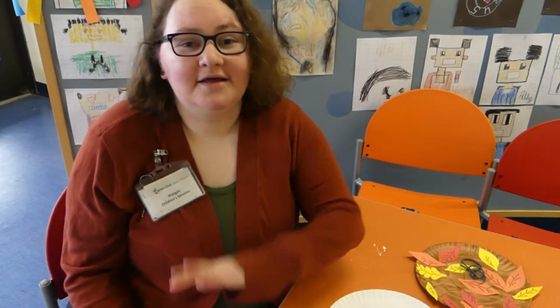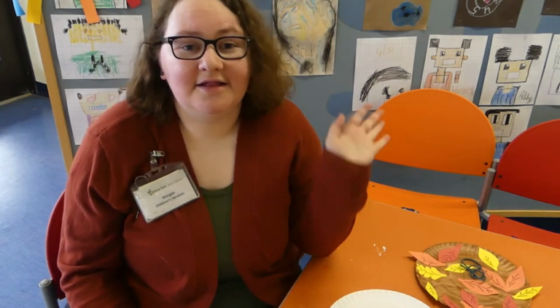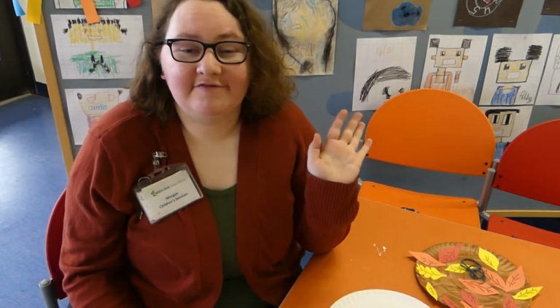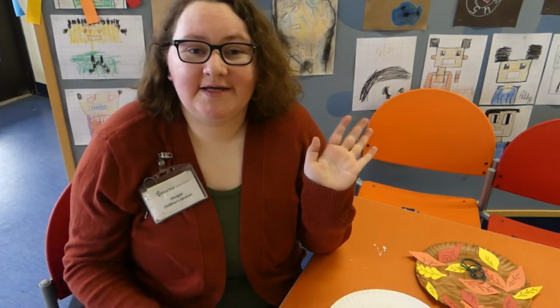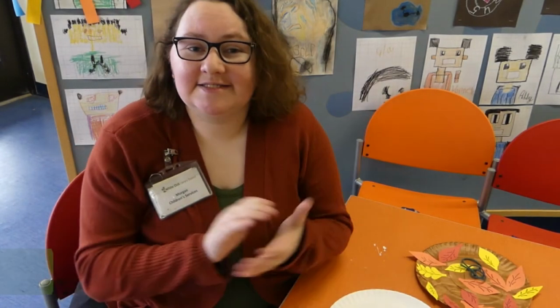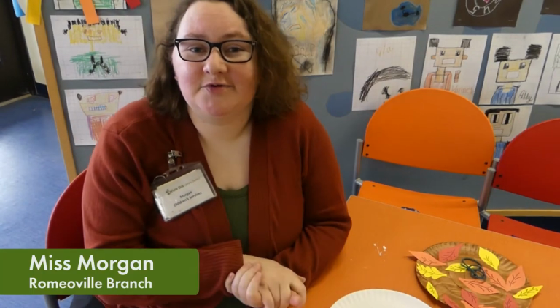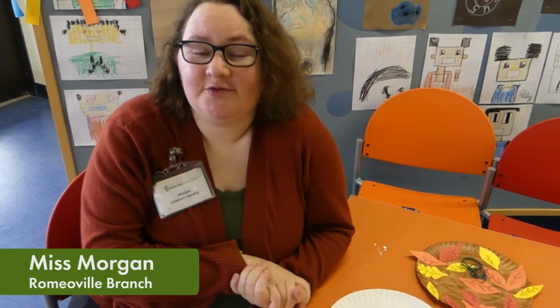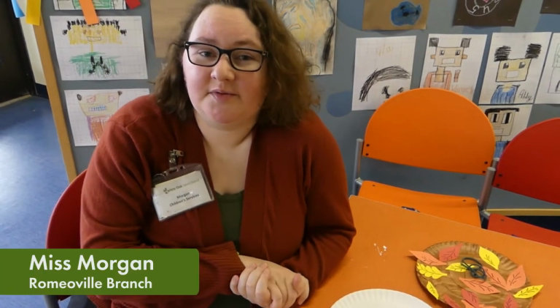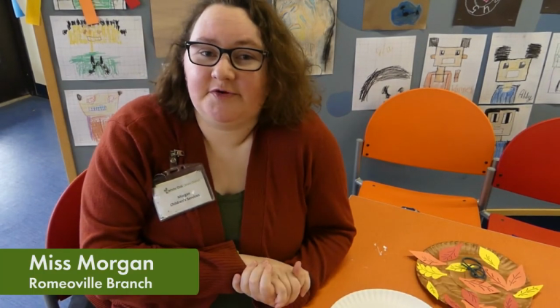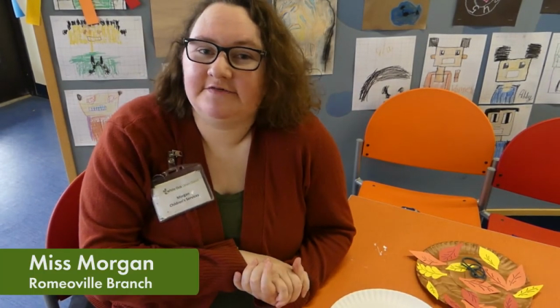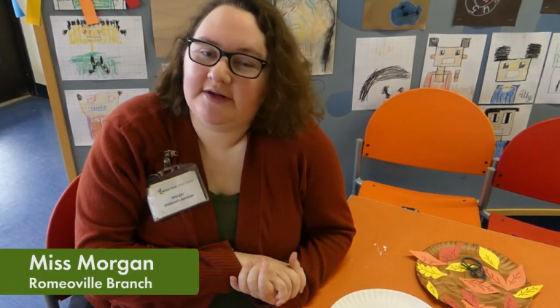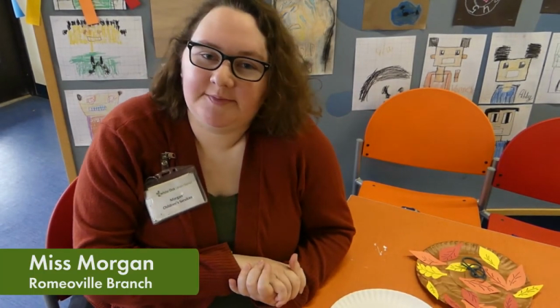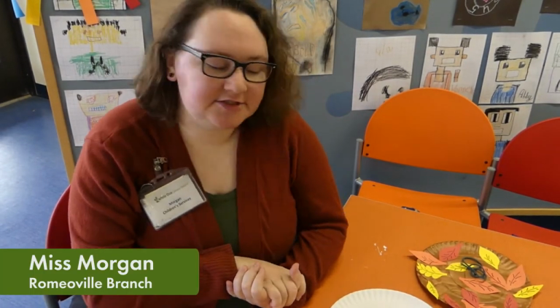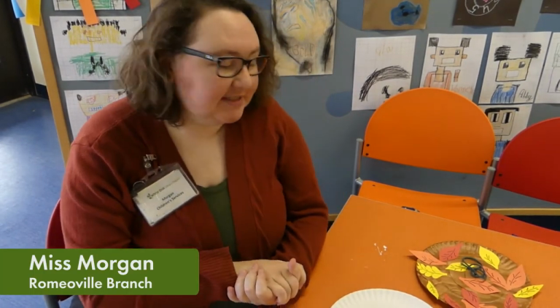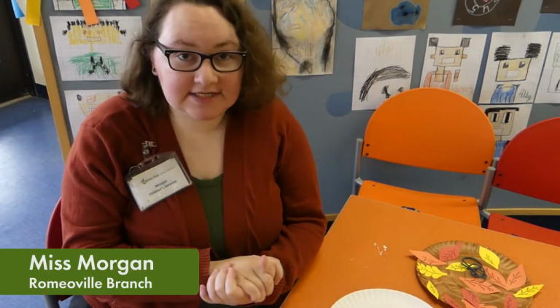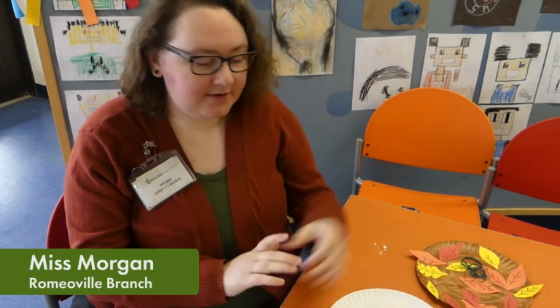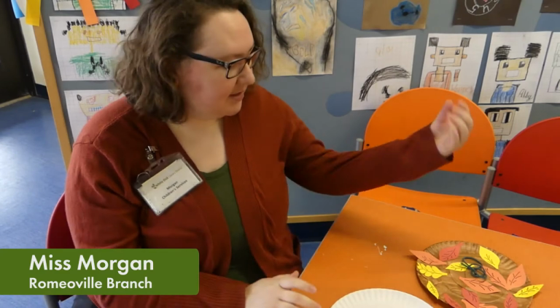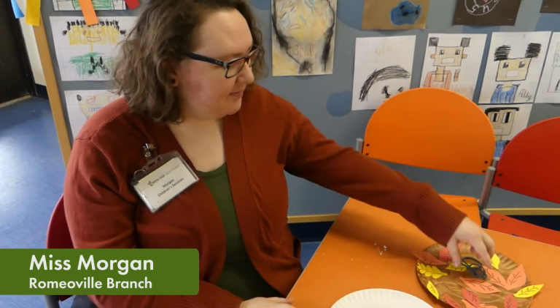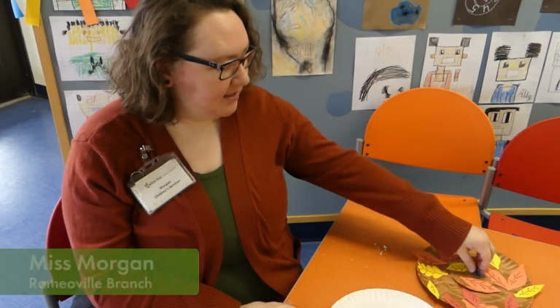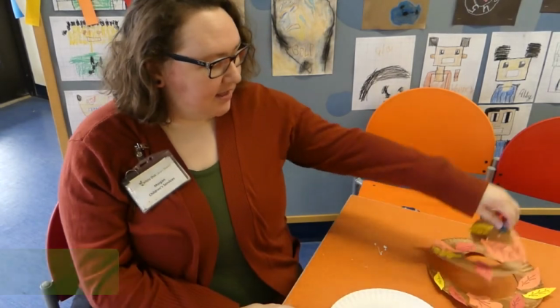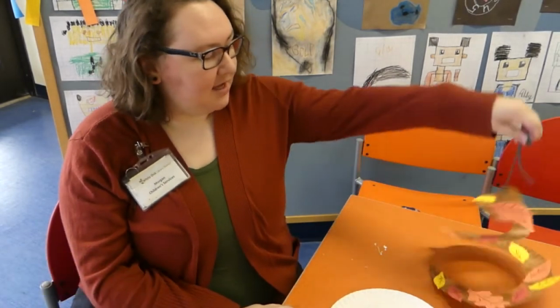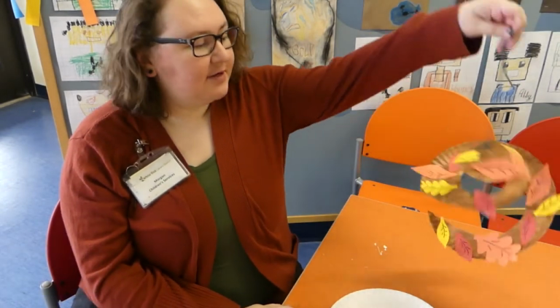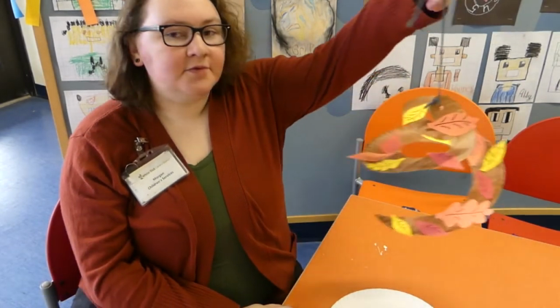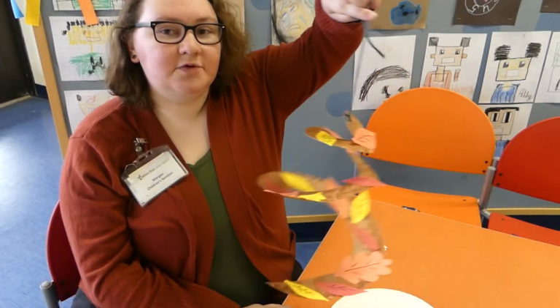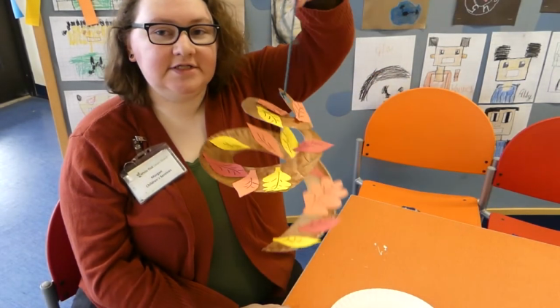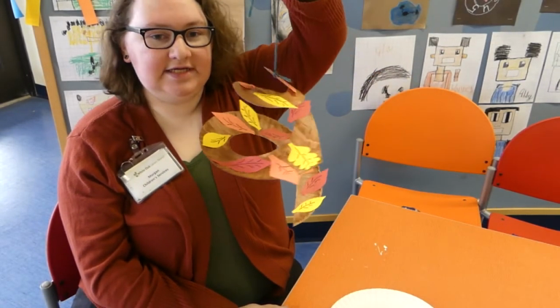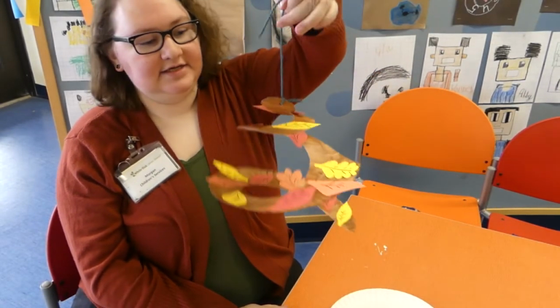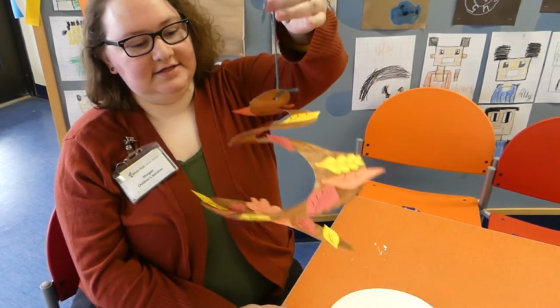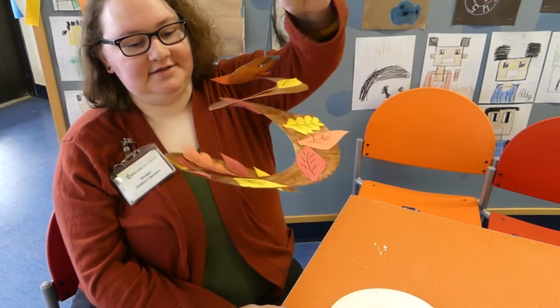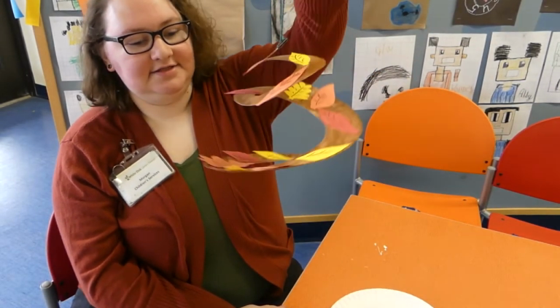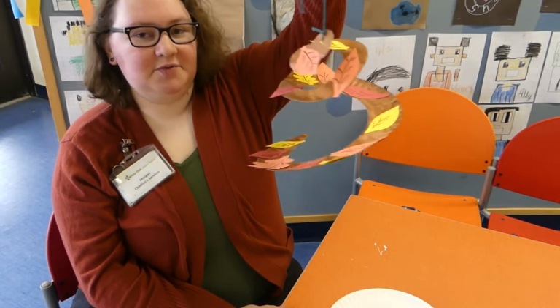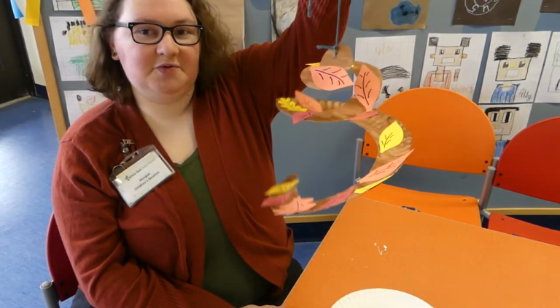Hello everybody, it's Ms. Morgan at the Roamieville branch of the Wydeck Library District, and today we're going to be making an Autumn Whirlygig. Isn't that really cool?